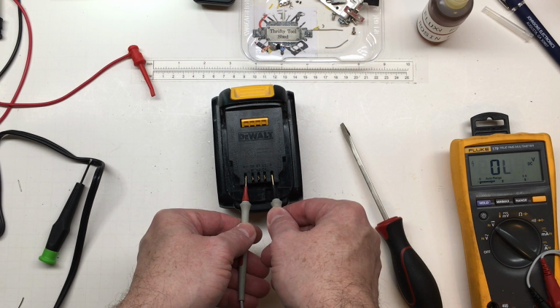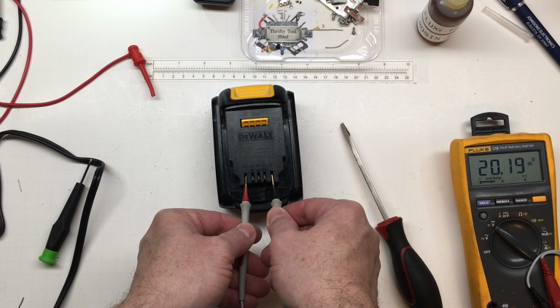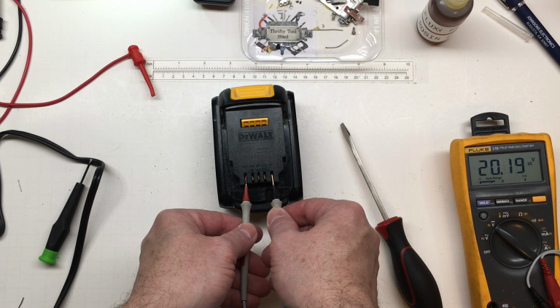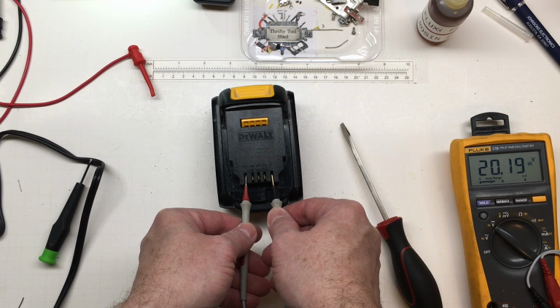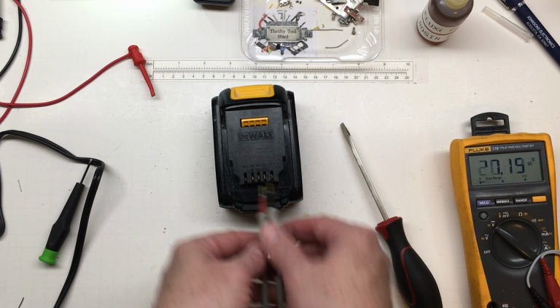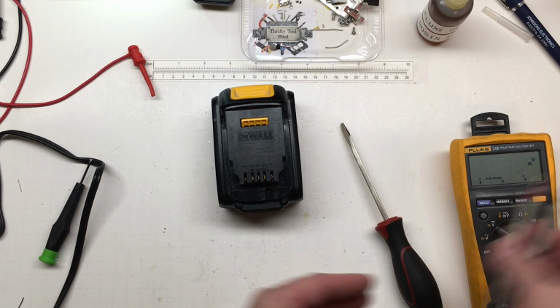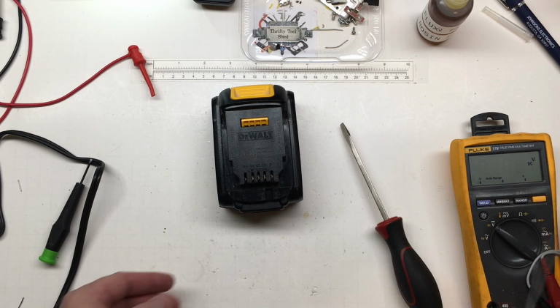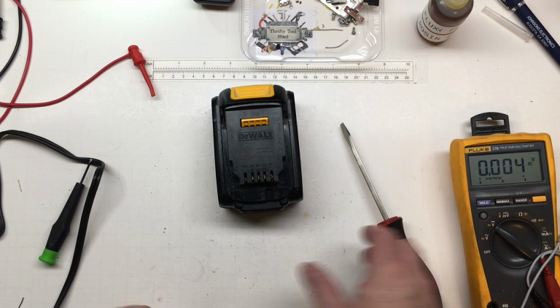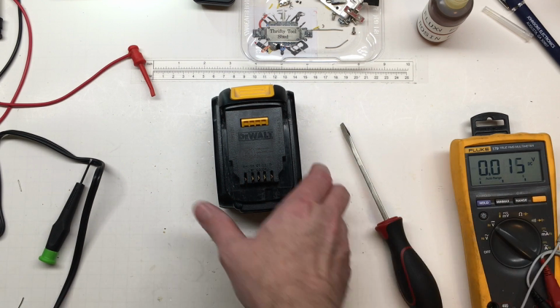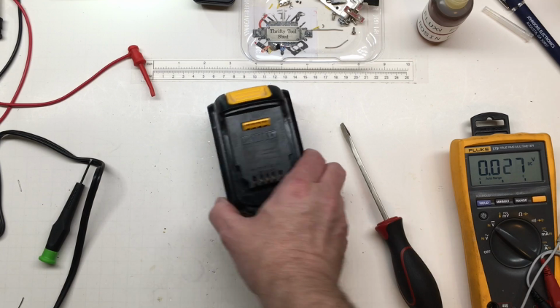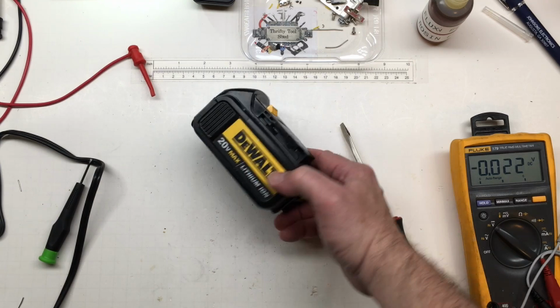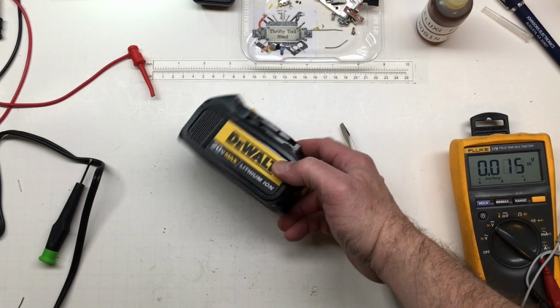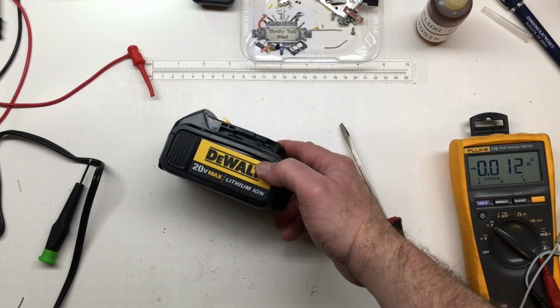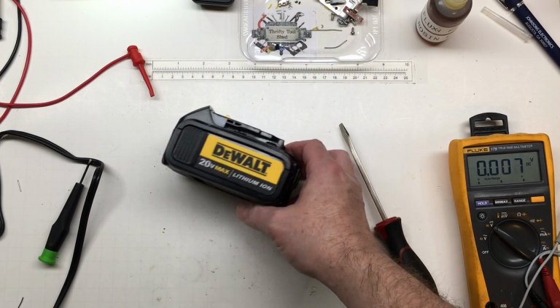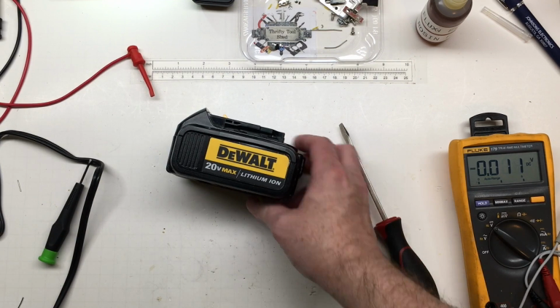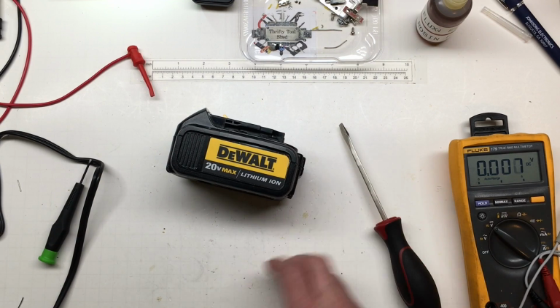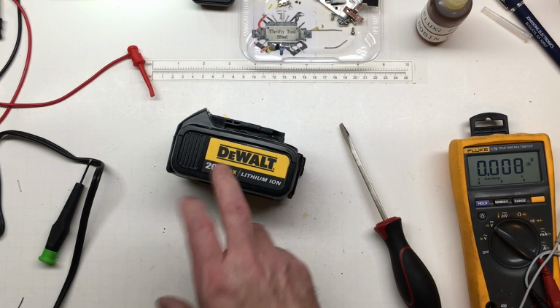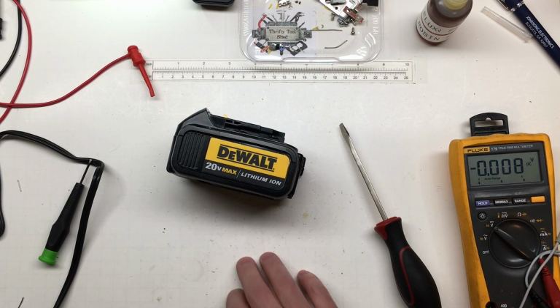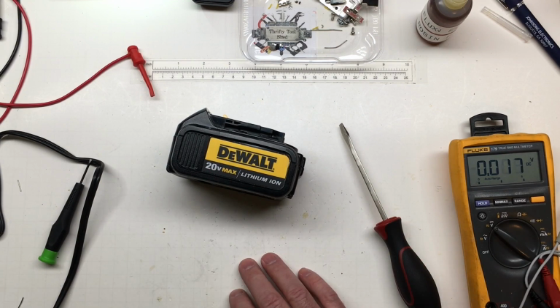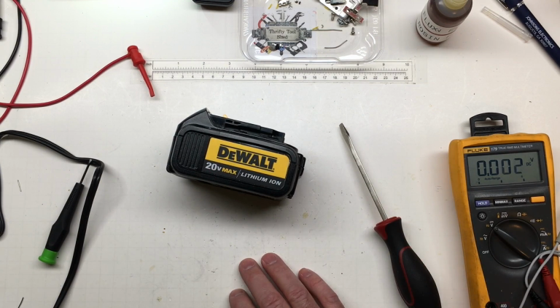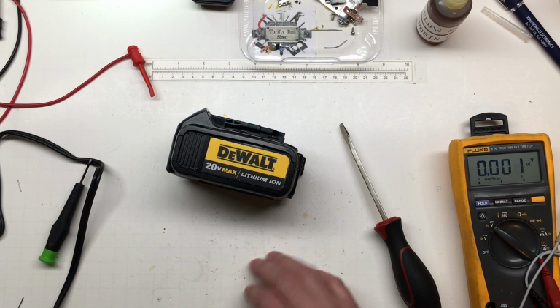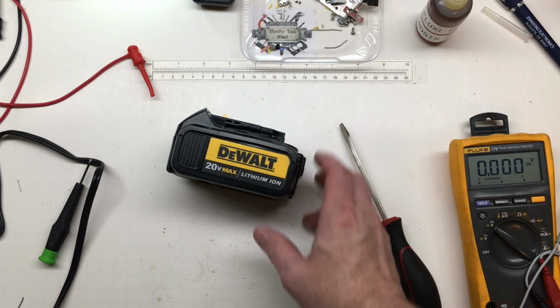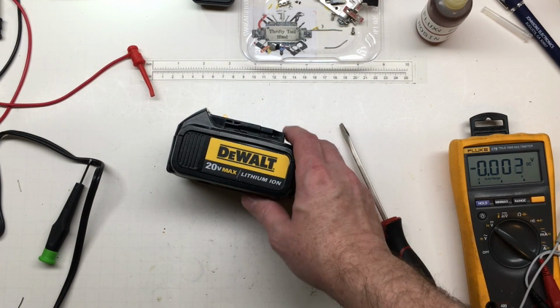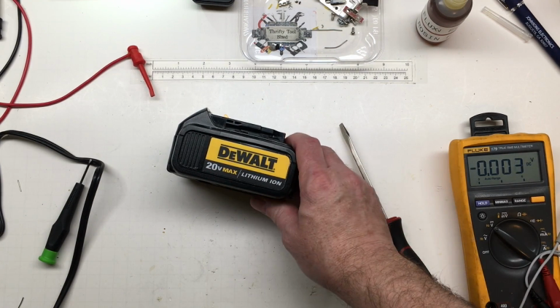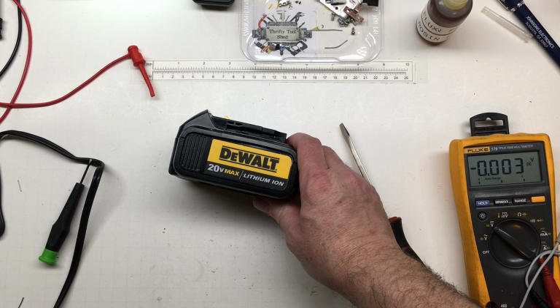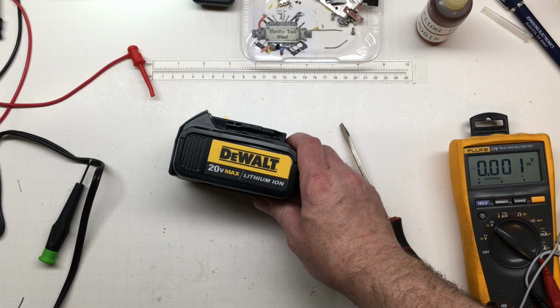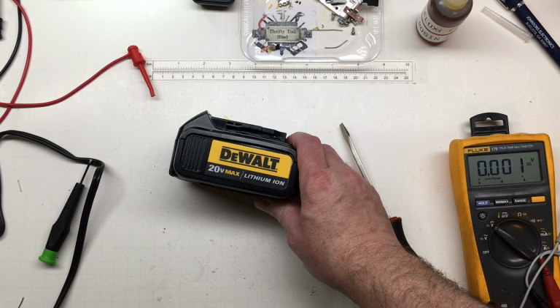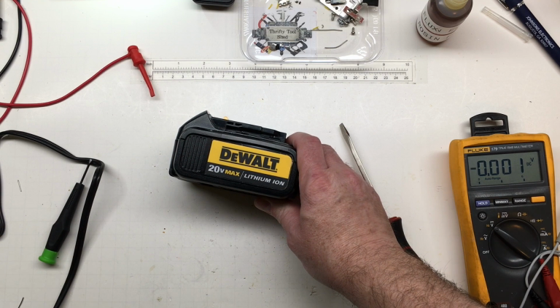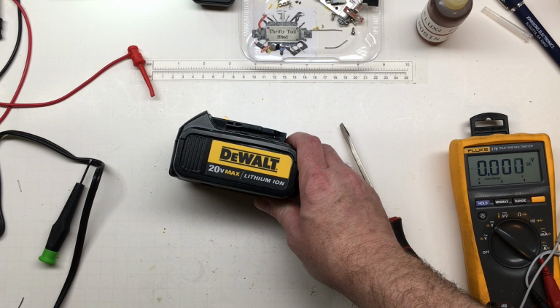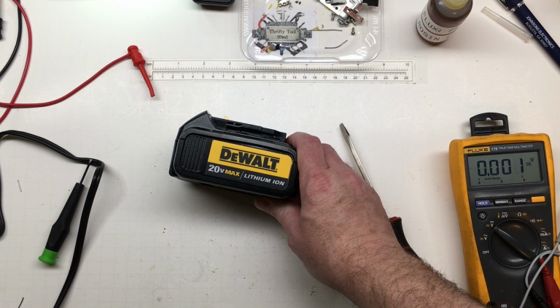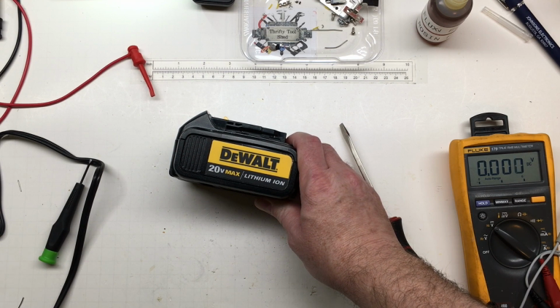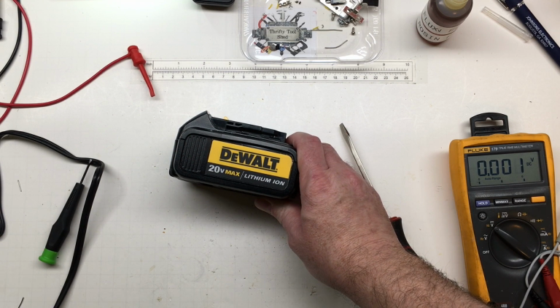There we go — that's awesome! I hope you learned a little bit about this 20-volt max lithium-ion battery repair. If so, please like, share, subscribe, and thanks for watching.